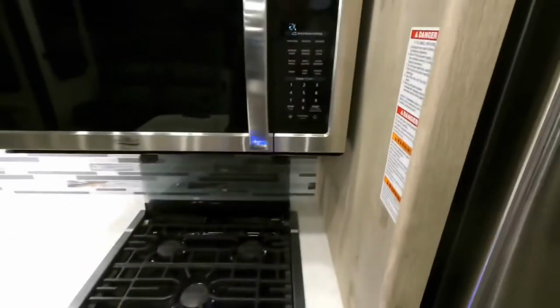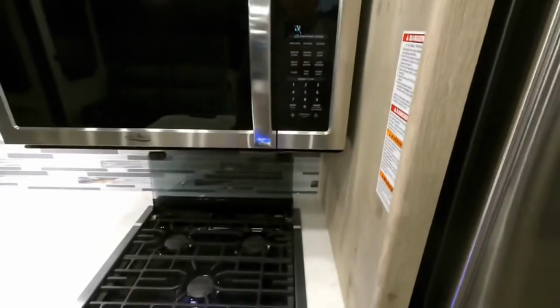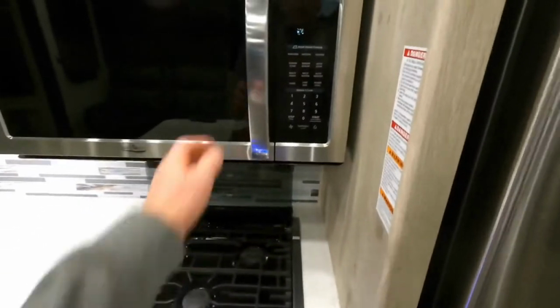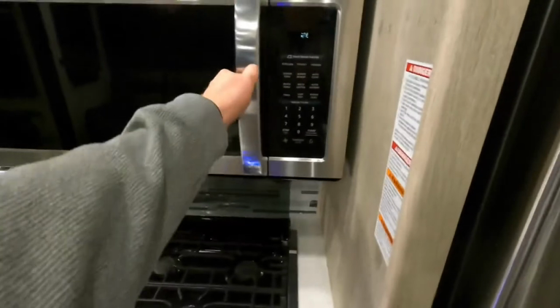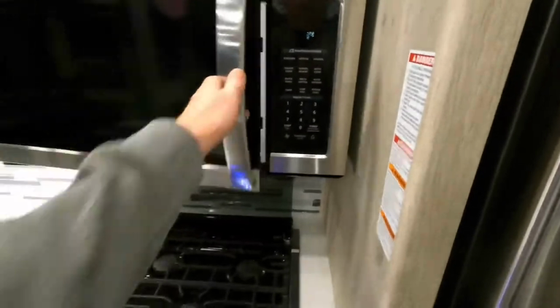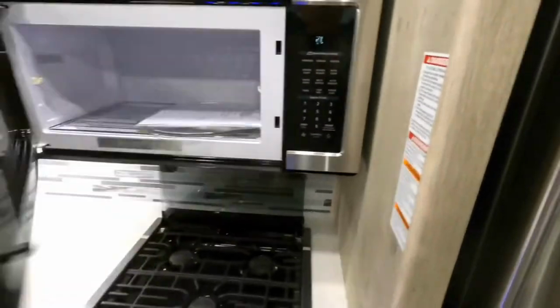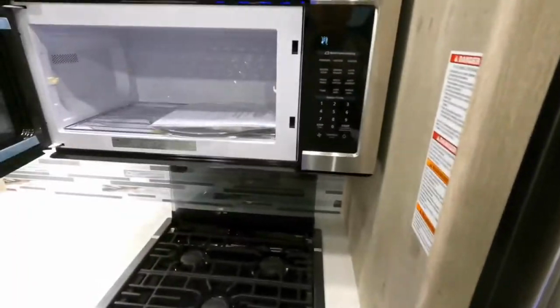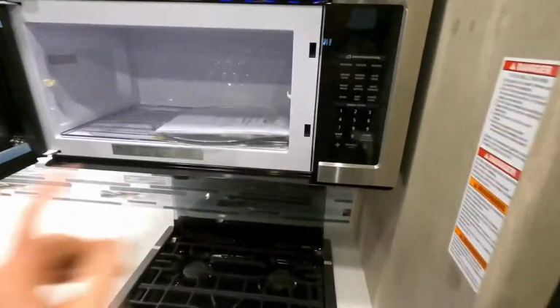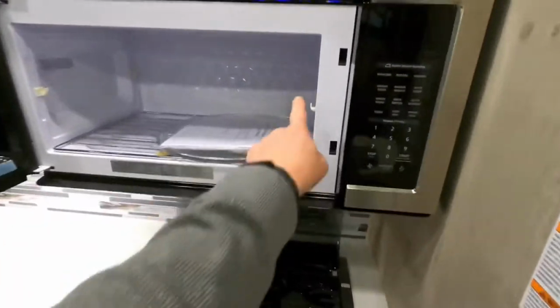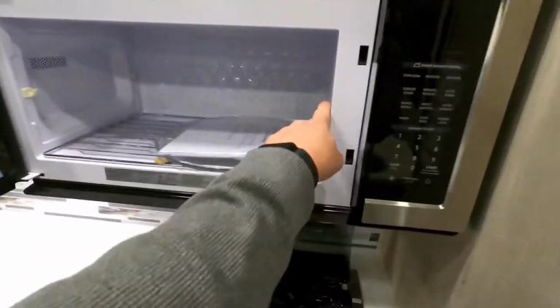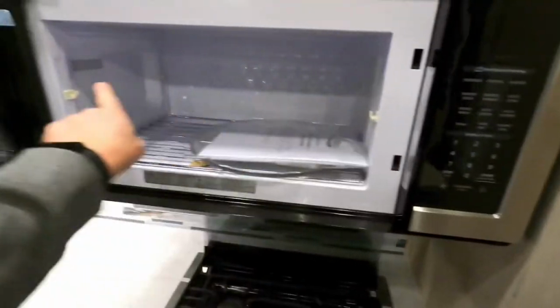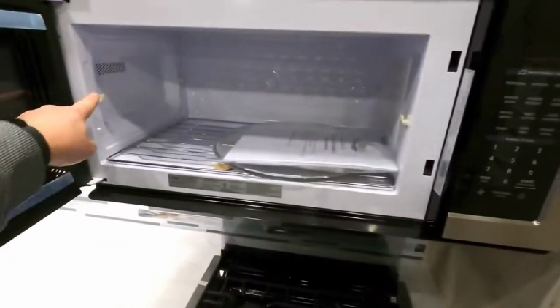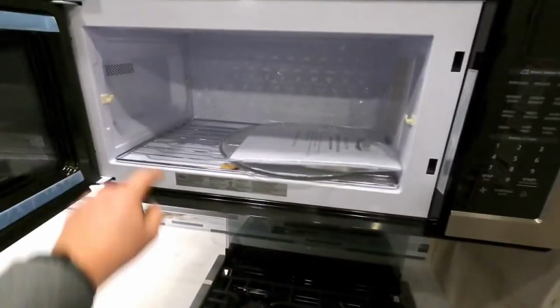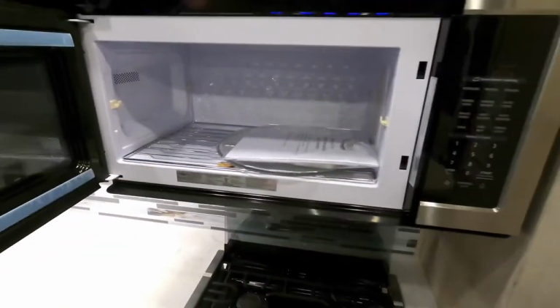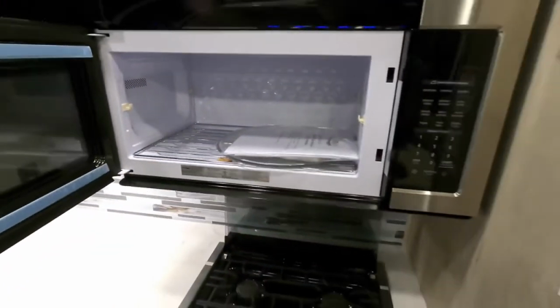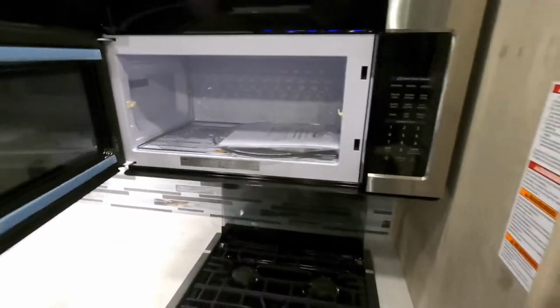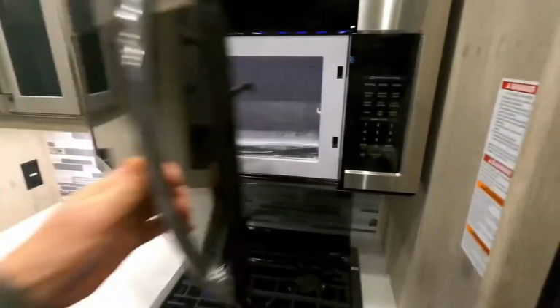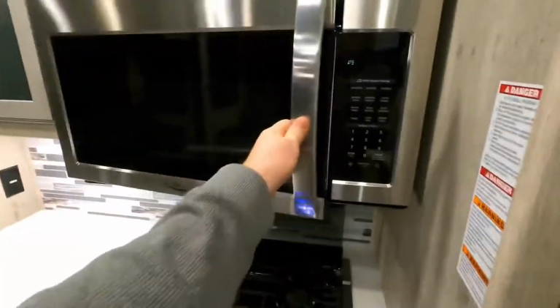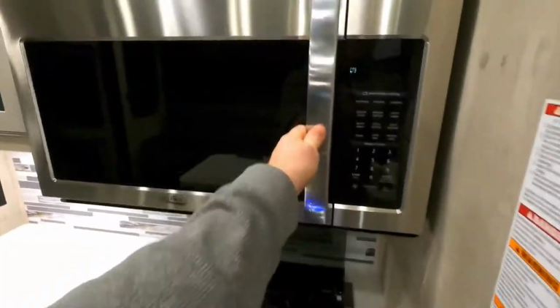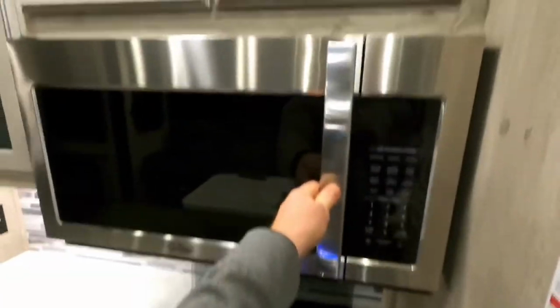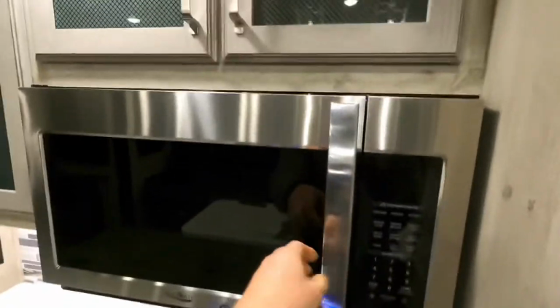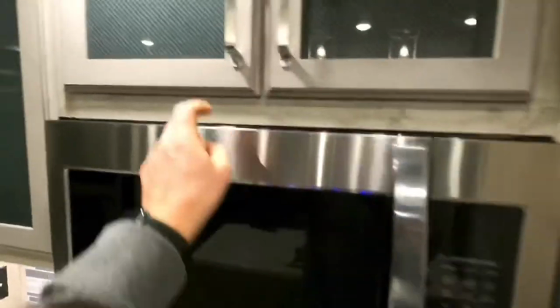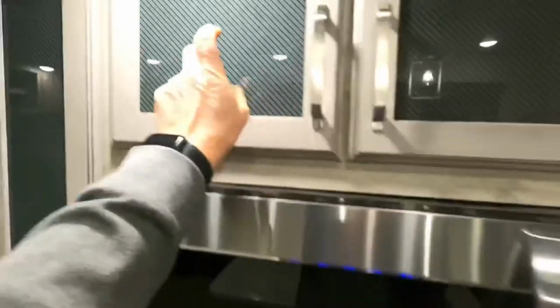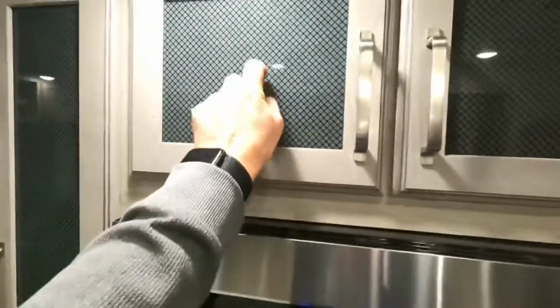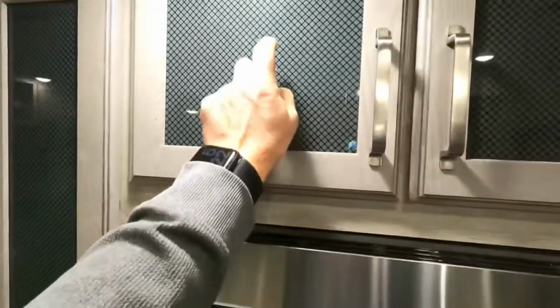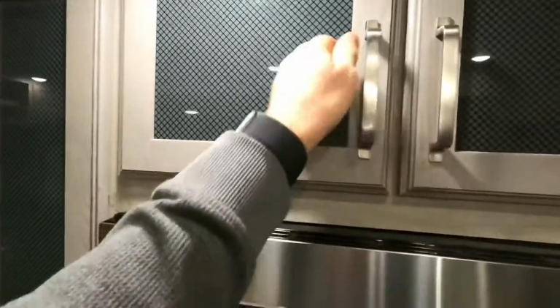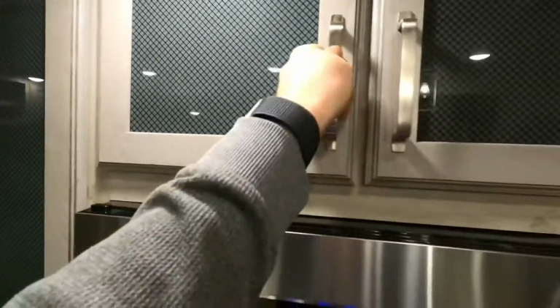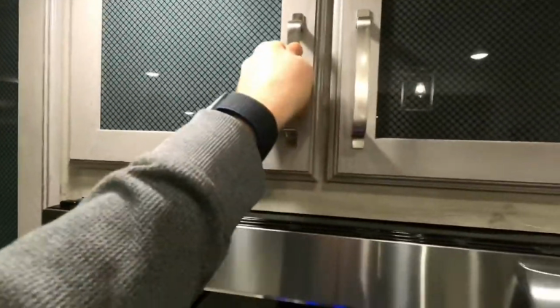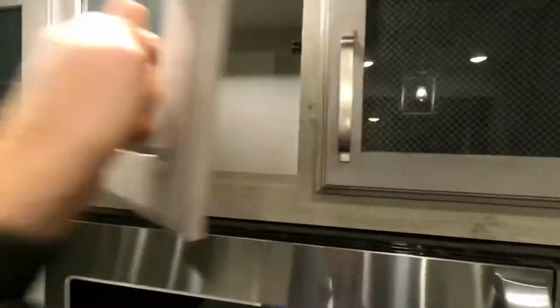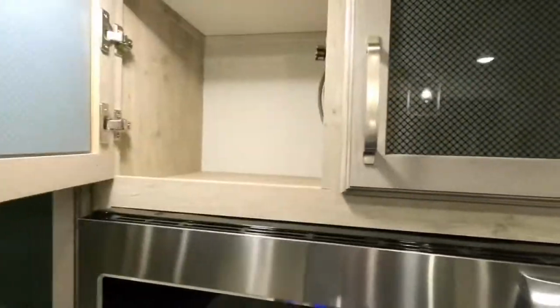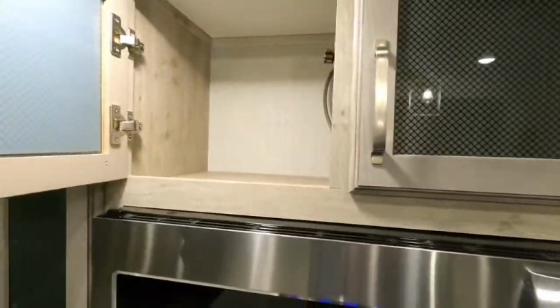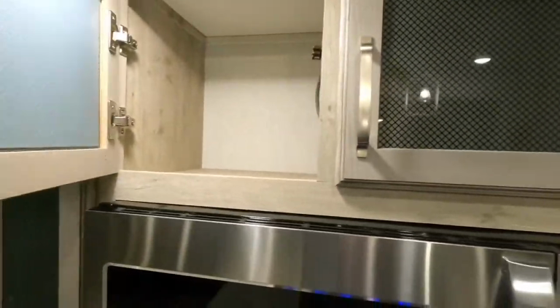Convection microwave — the shelf inside identifies the convection. Glass accent there, super nice to have as well.